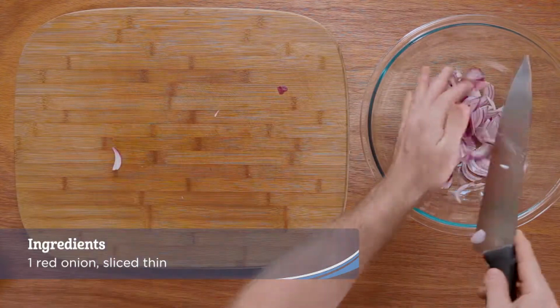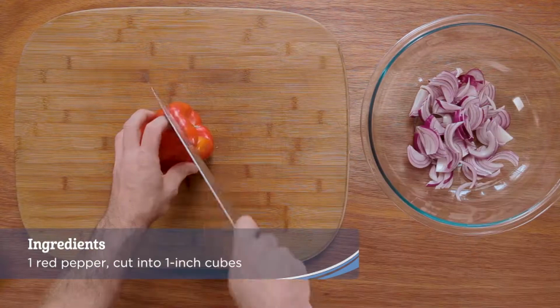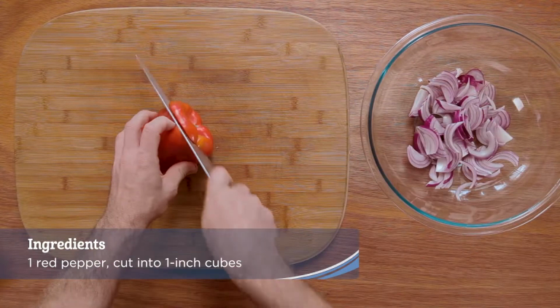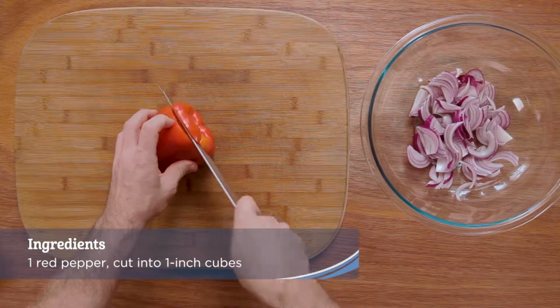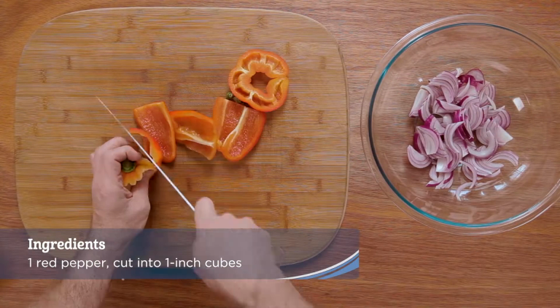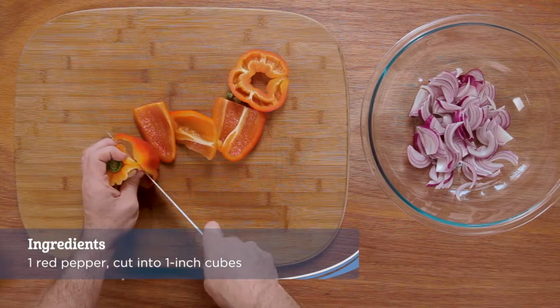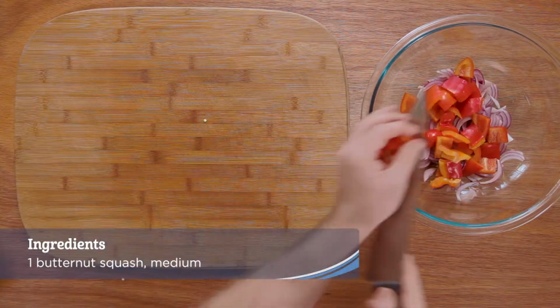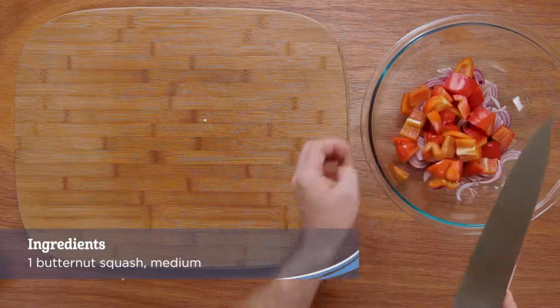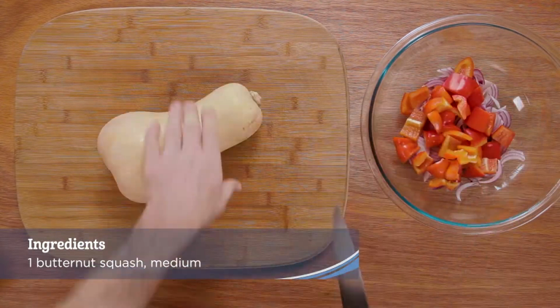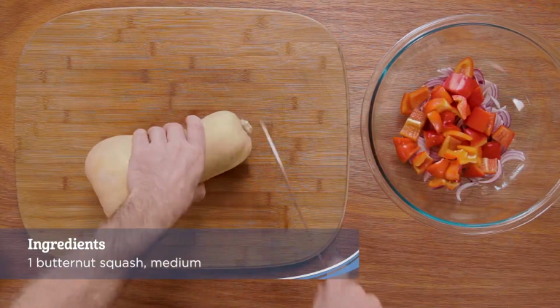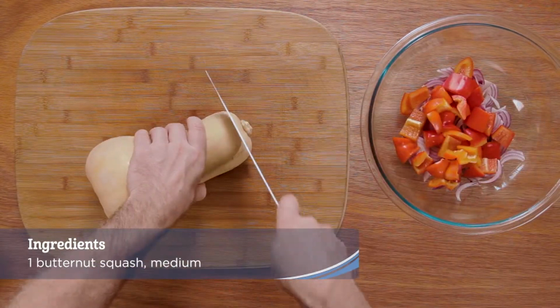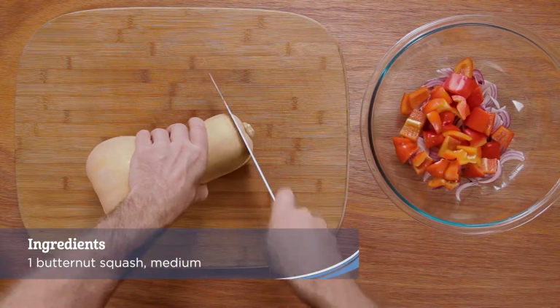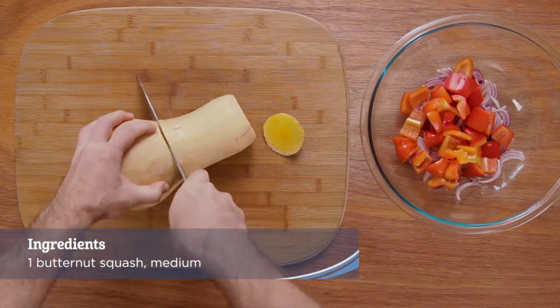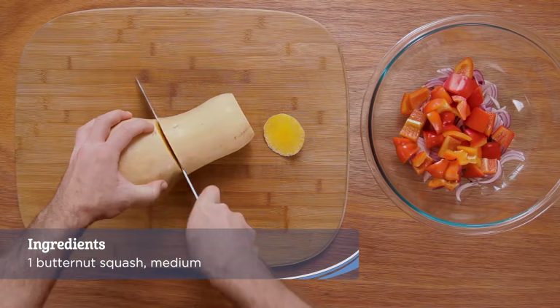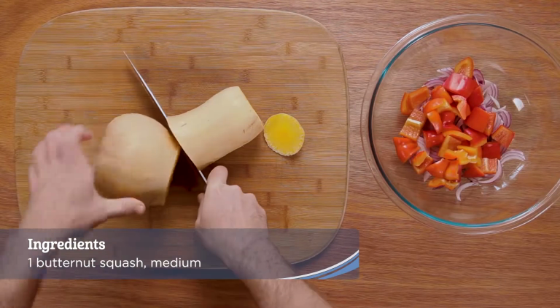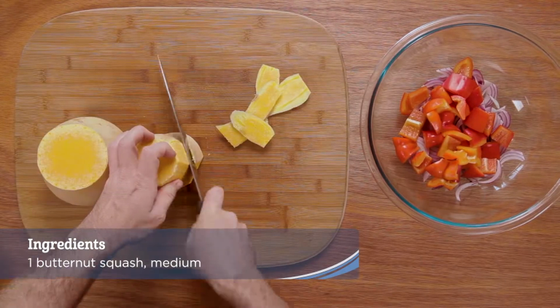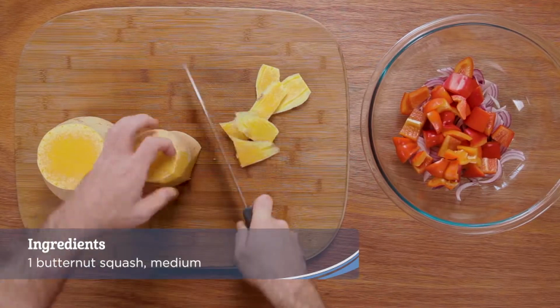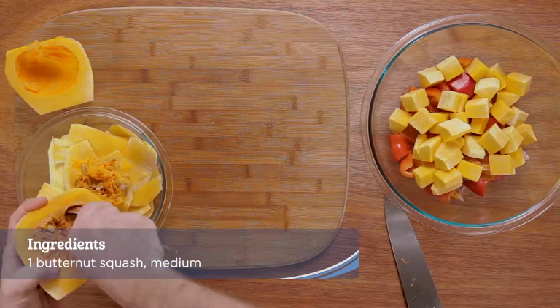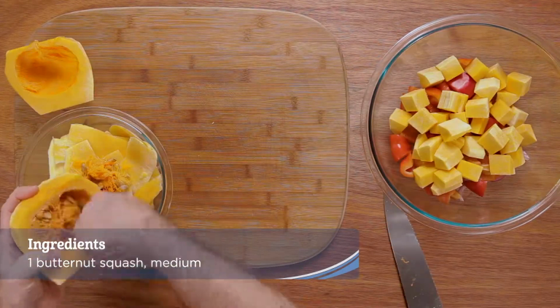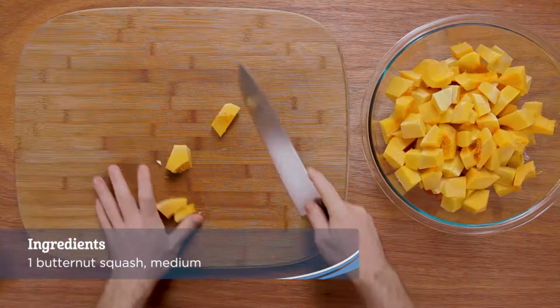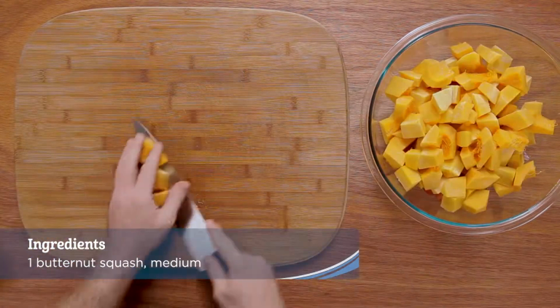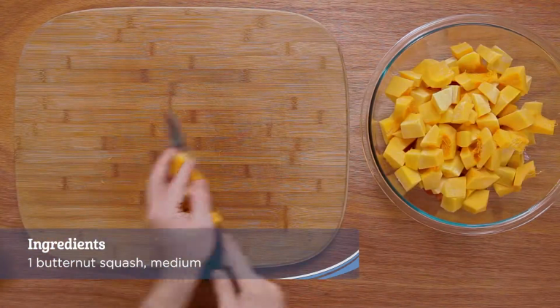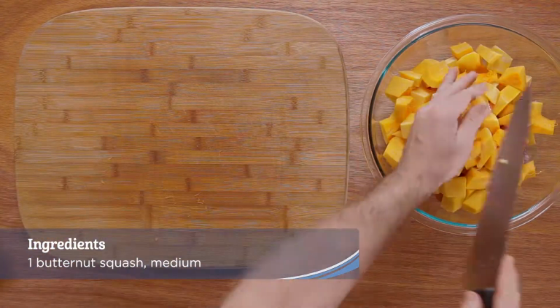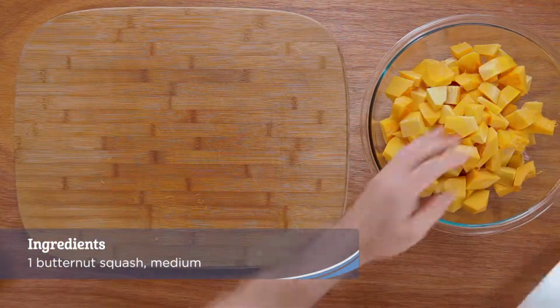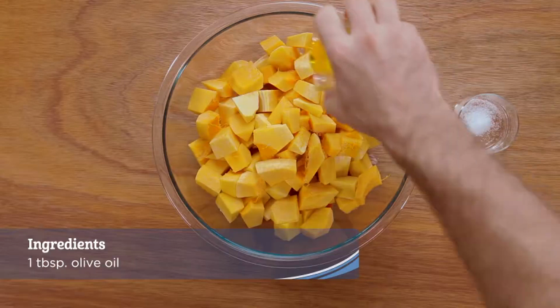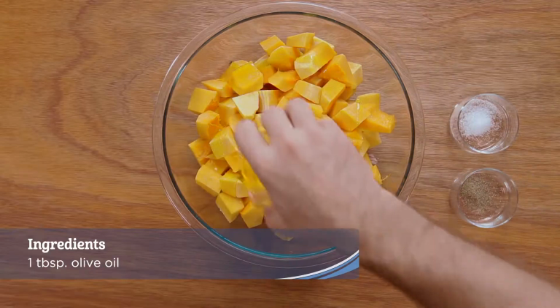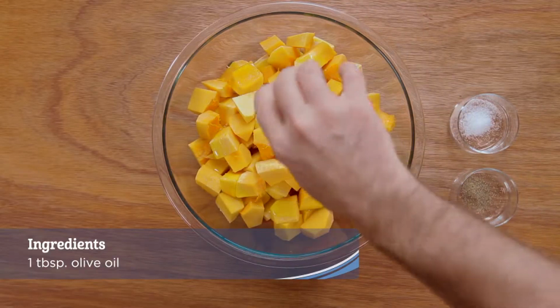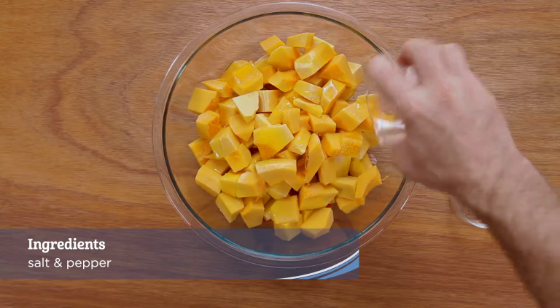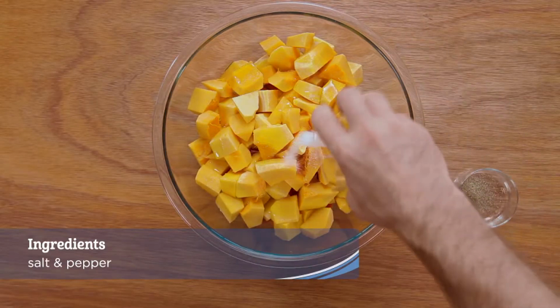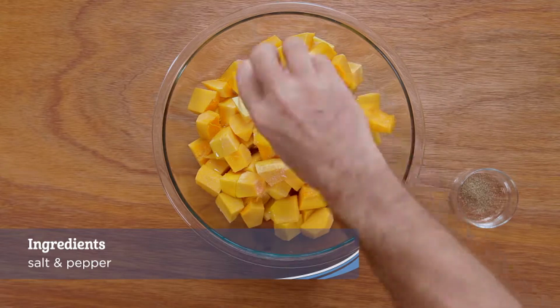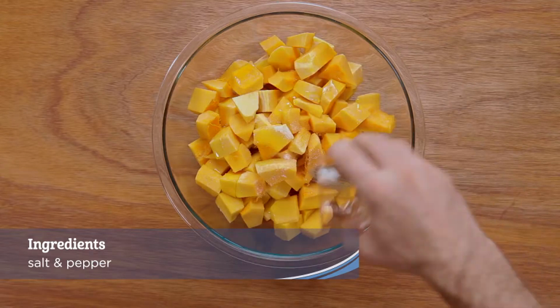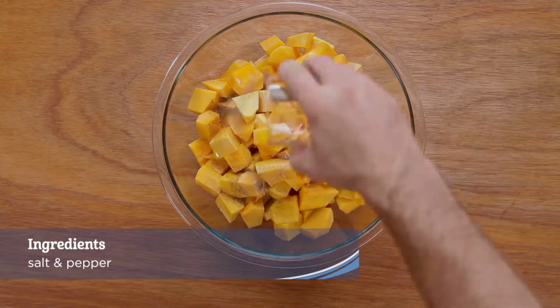Cut the red pepper into one inch cubes. Peel and seed the butternut squash and cut into one inch cubes. In a large bowl add the red onion, red pepper, butternut squash, olive oil, salt and pepper and mix well.